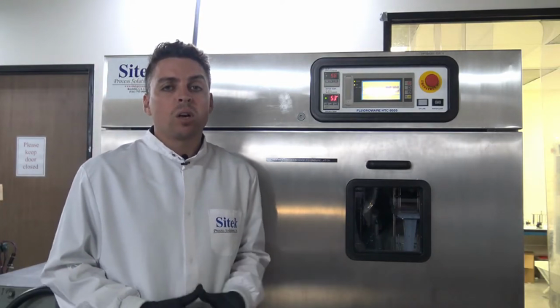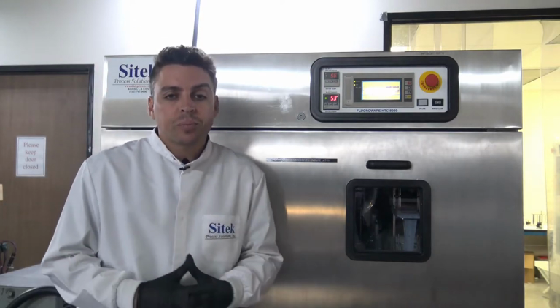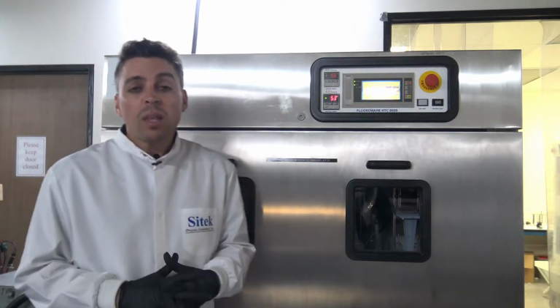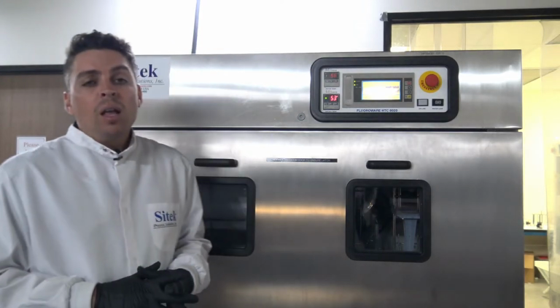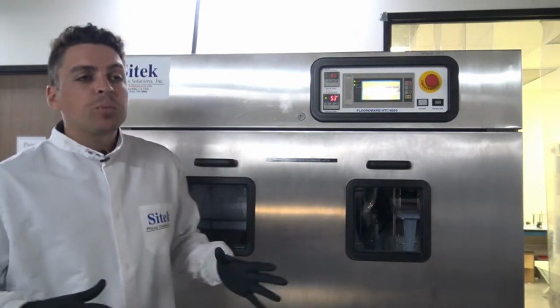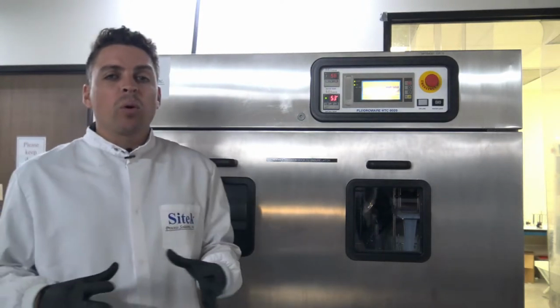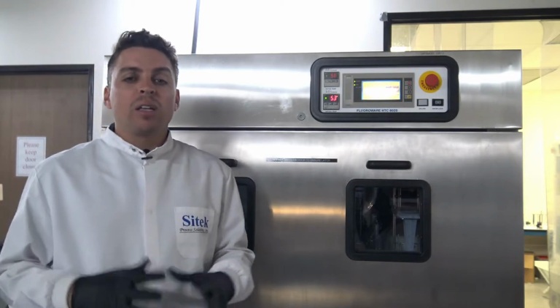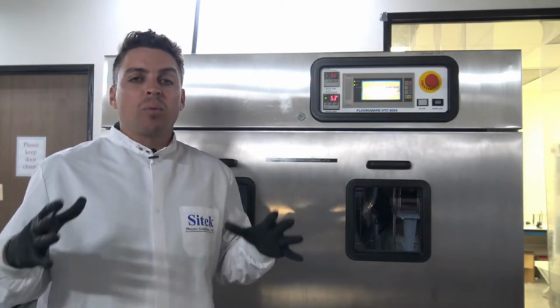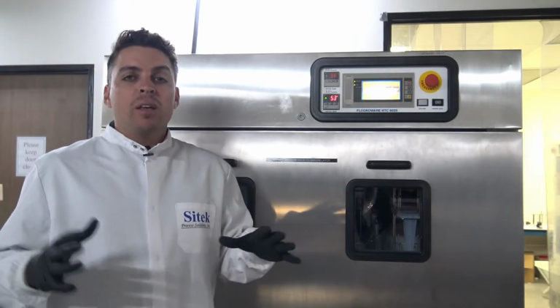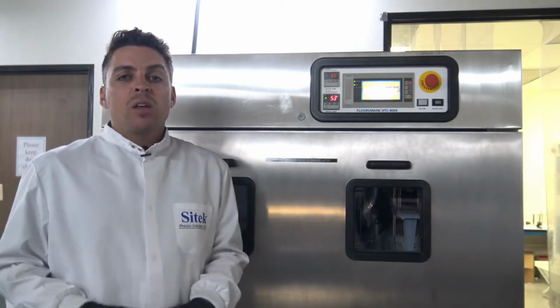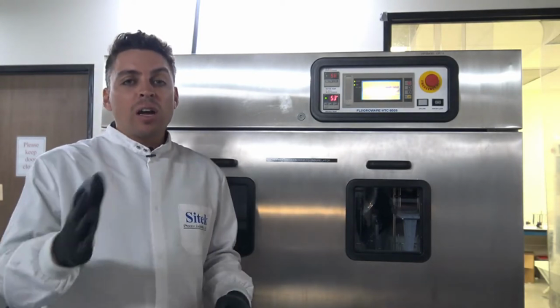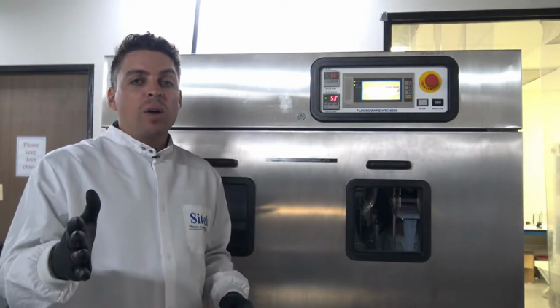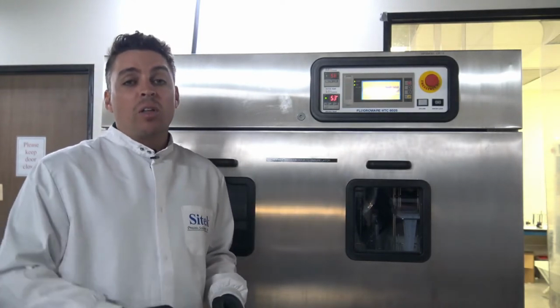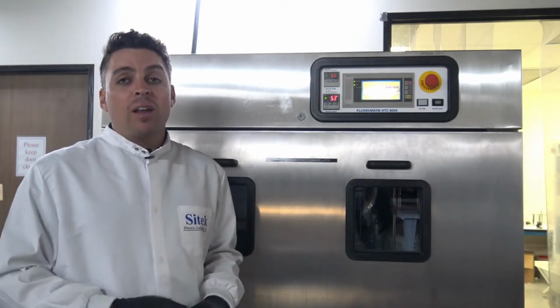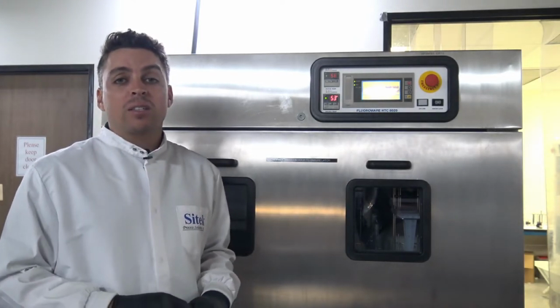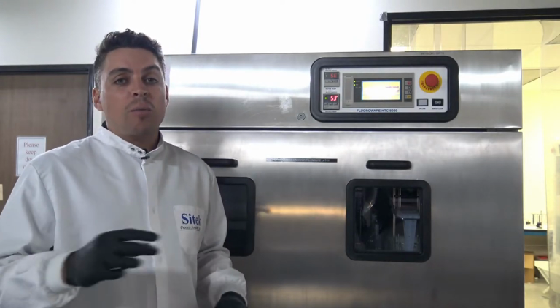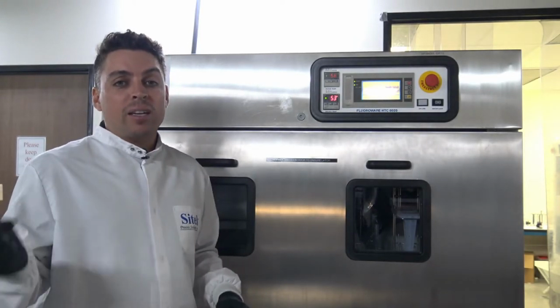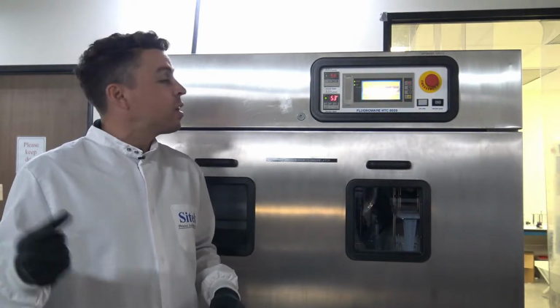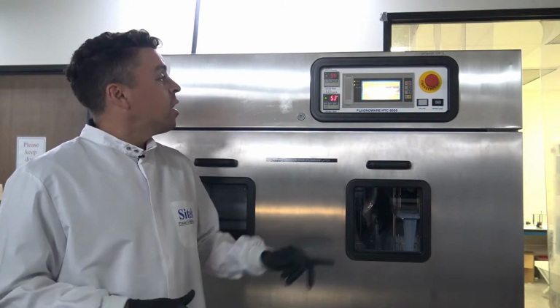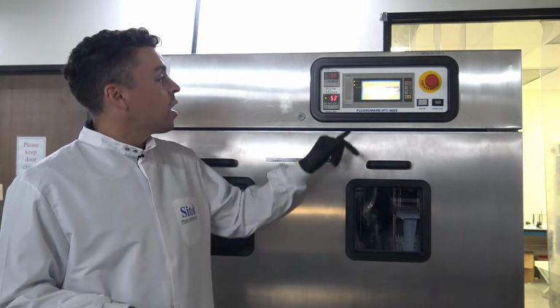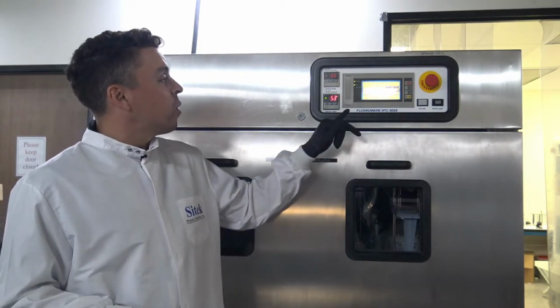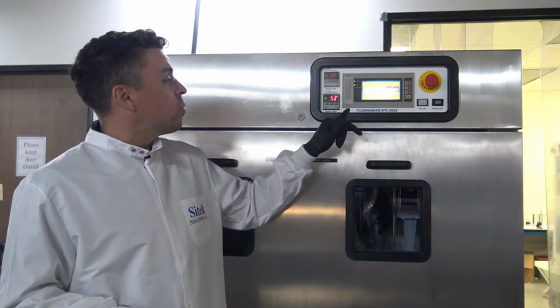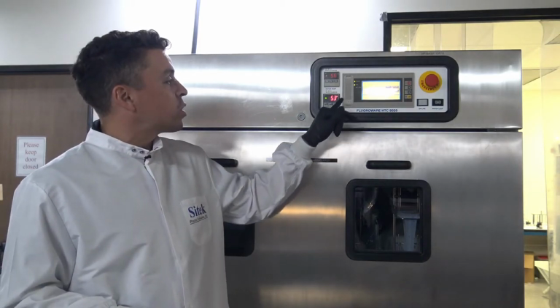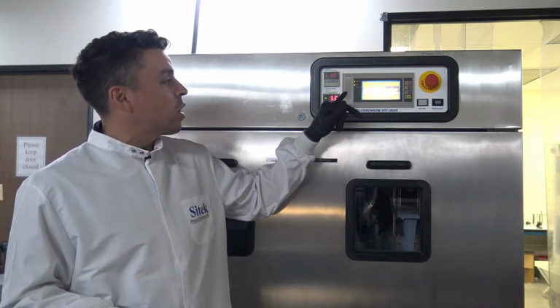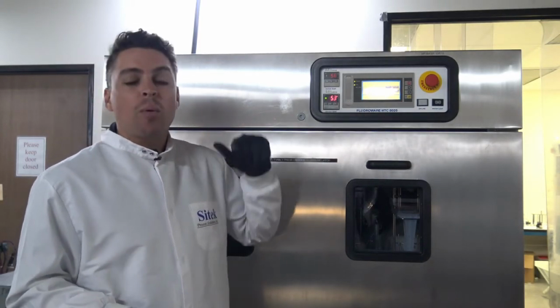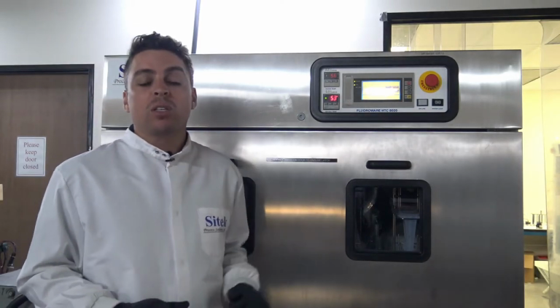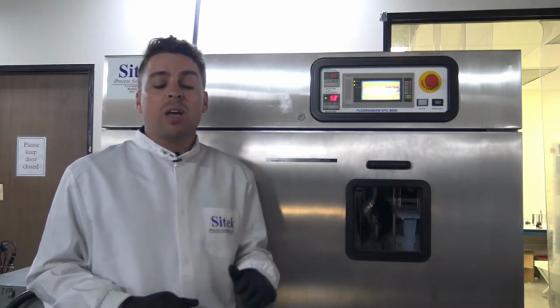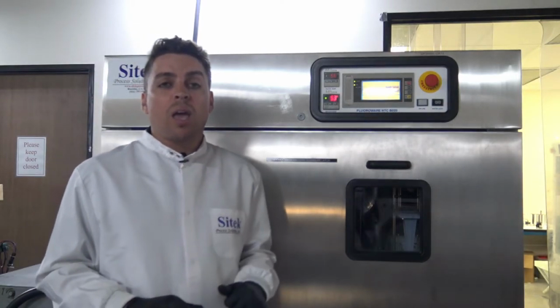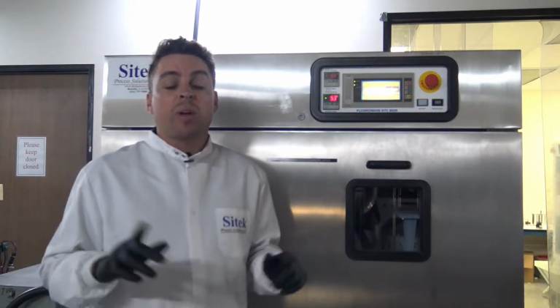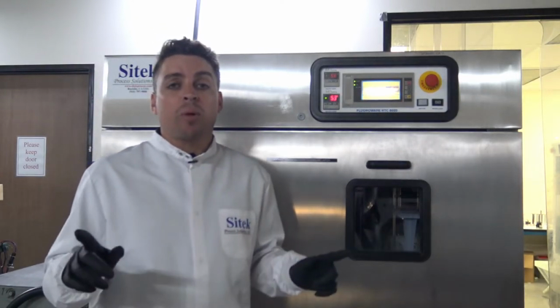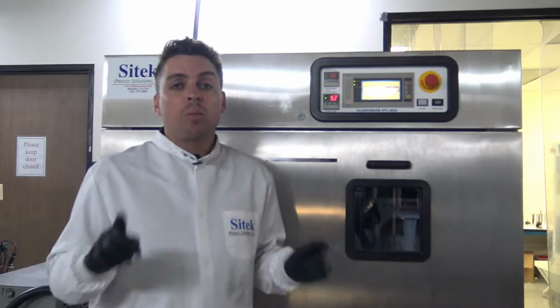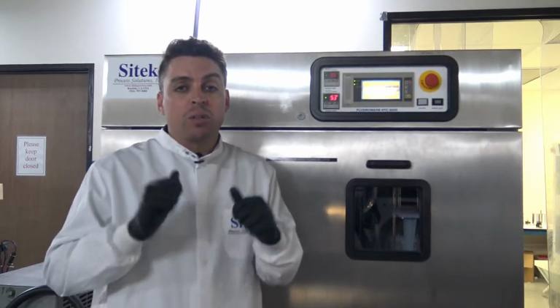At this point we're going to go ahead and take a break. You're not going to see much other than us coming back shortly, and we will then be able to show you the last couple of minutes of dry time and inspect the chamber. We'll see you soon.